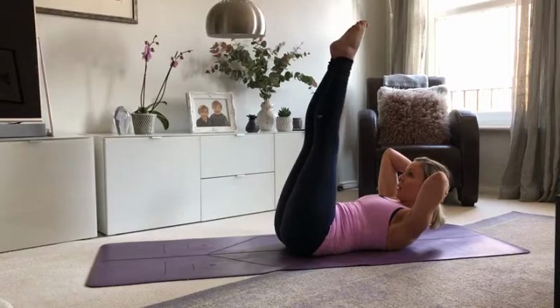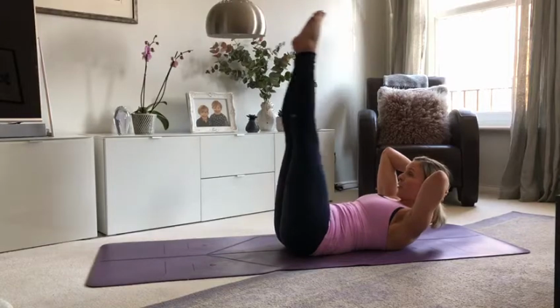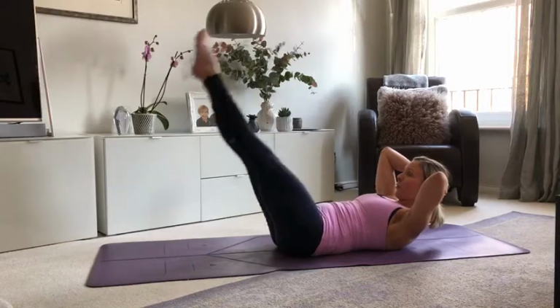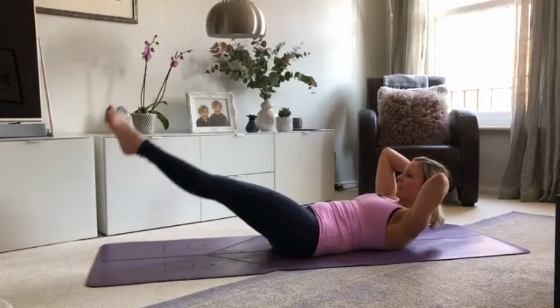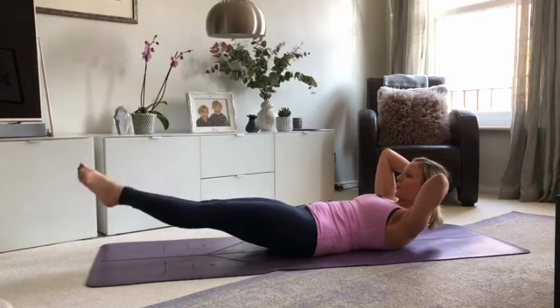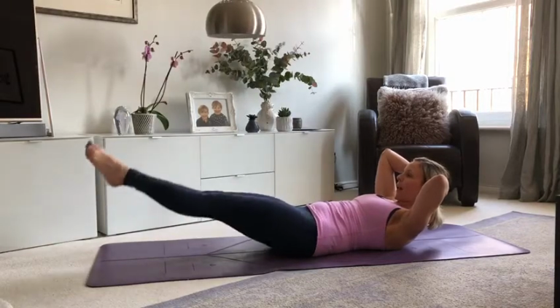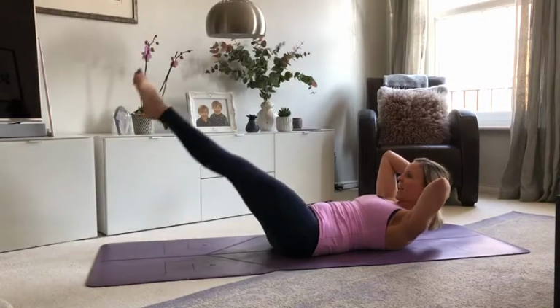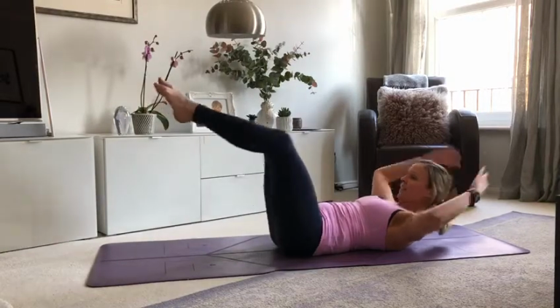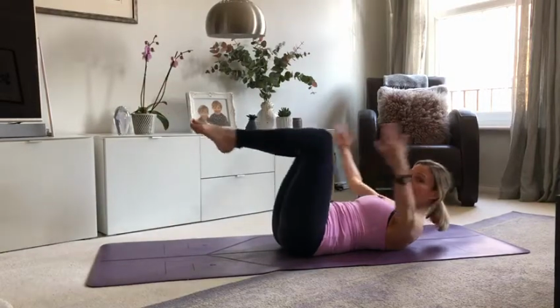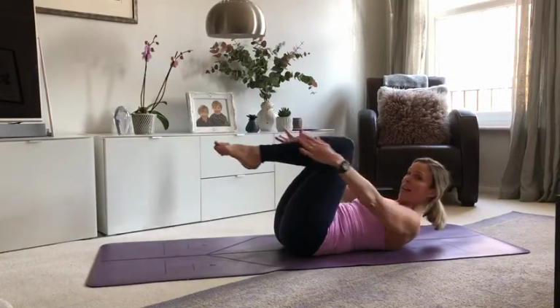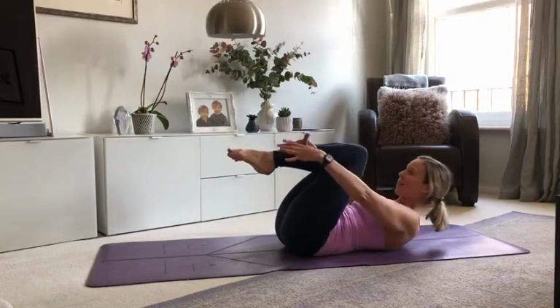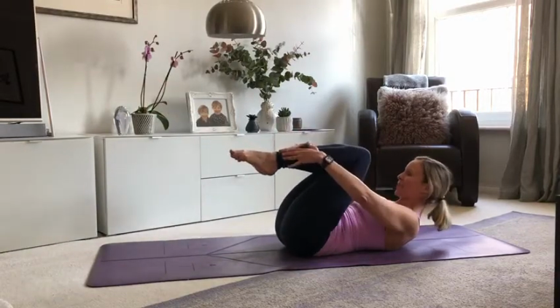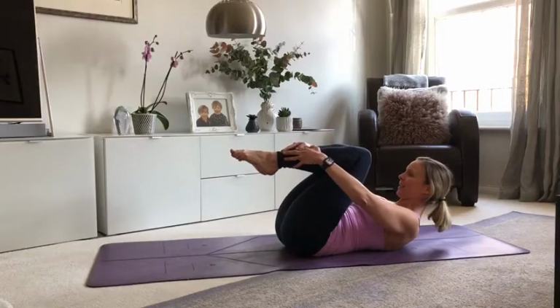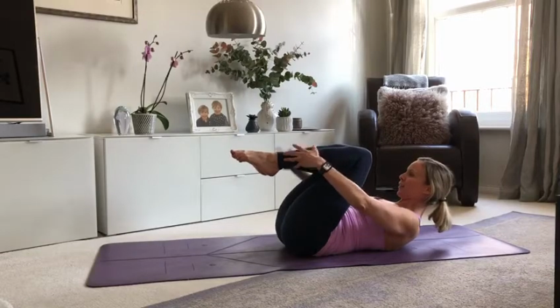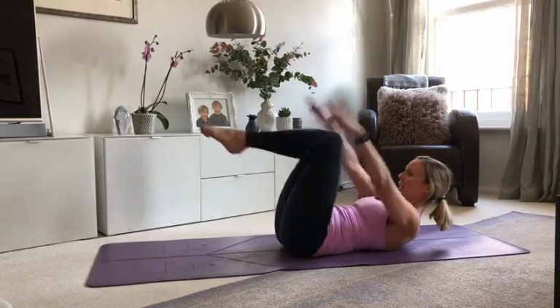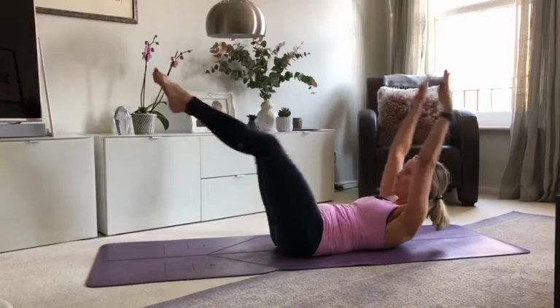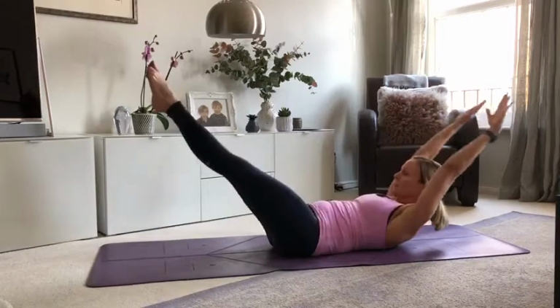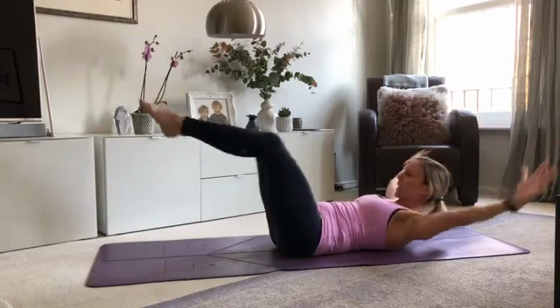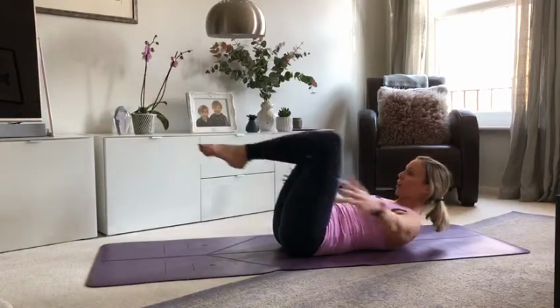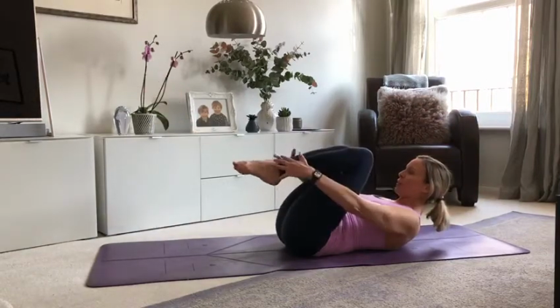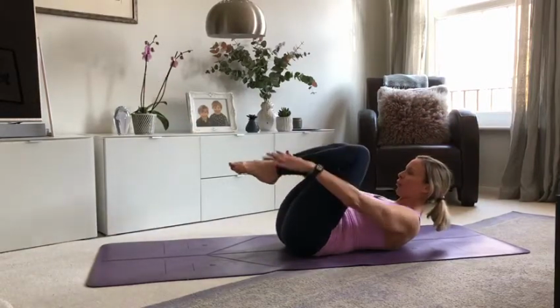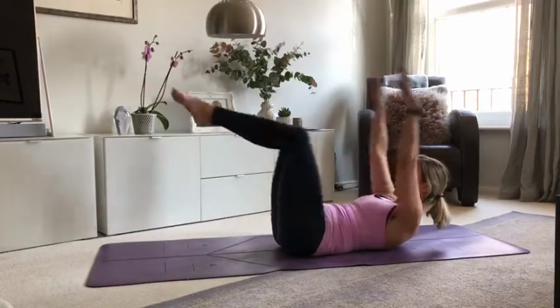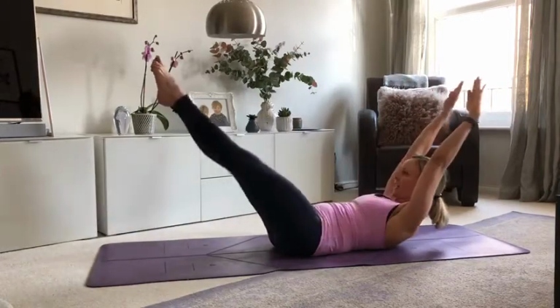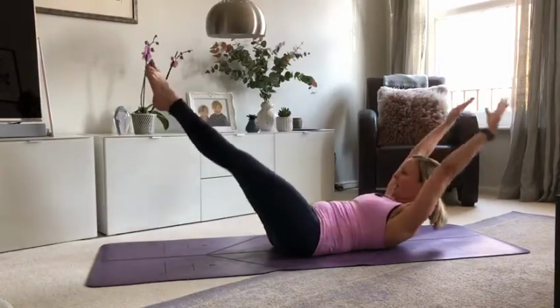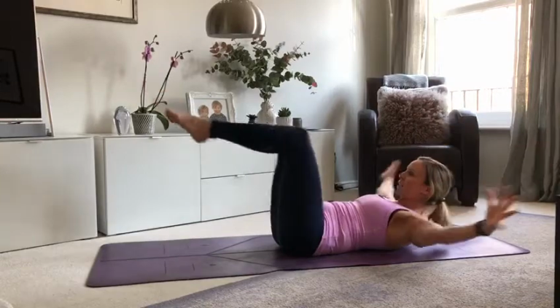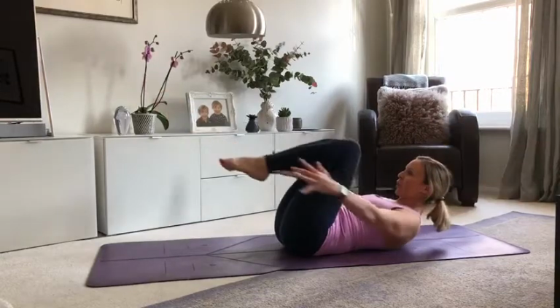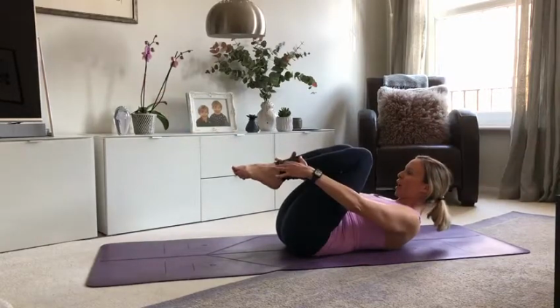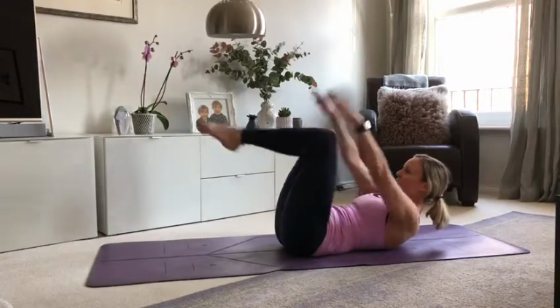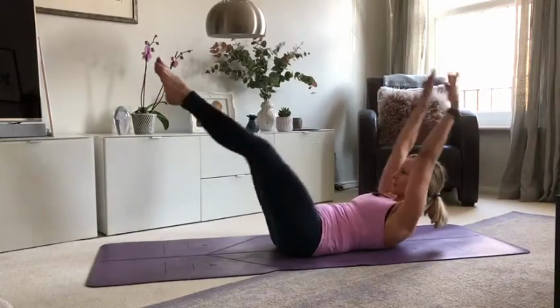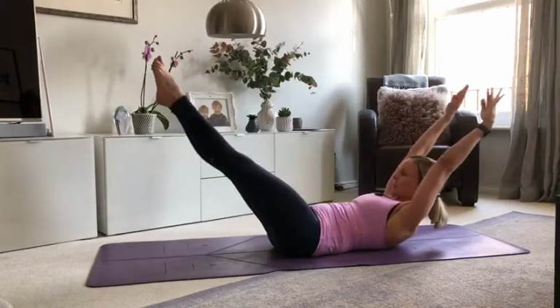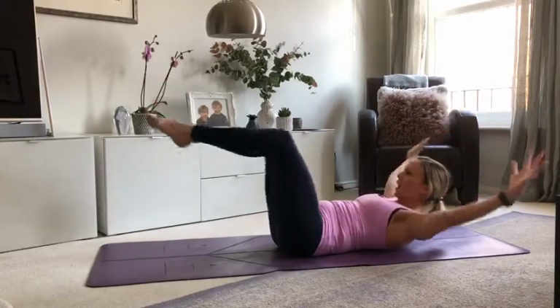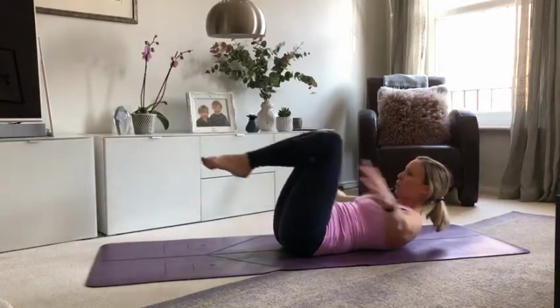And we go from the very top. Bend the knees — are you with me? Back to the beginning. Double leg stretch. This time we do four of each. Breathe in and out. Two to go. Last one.